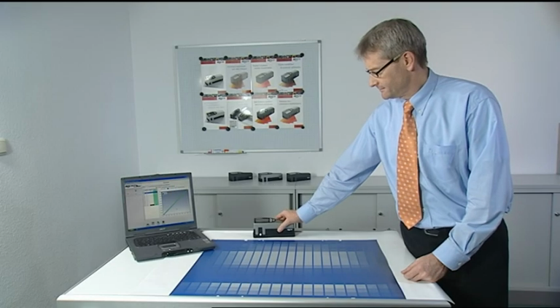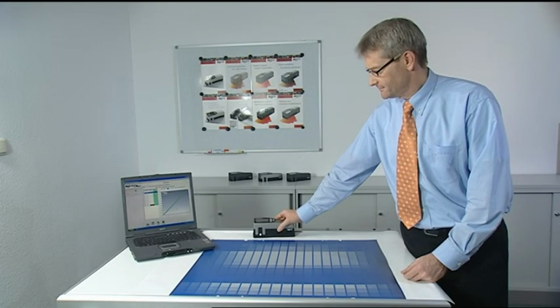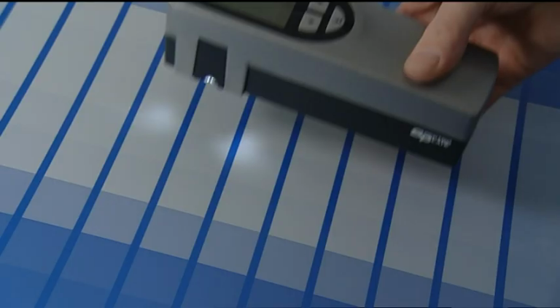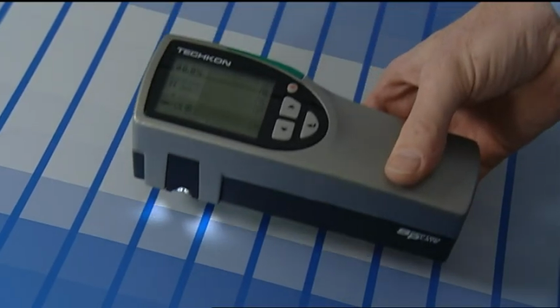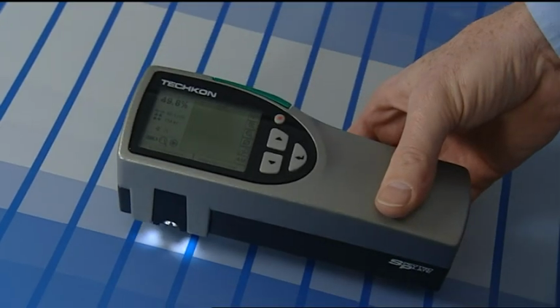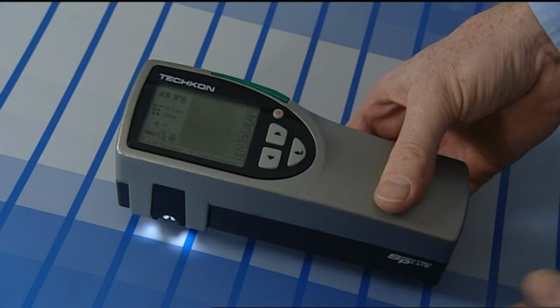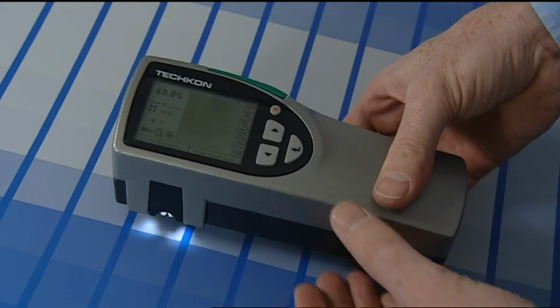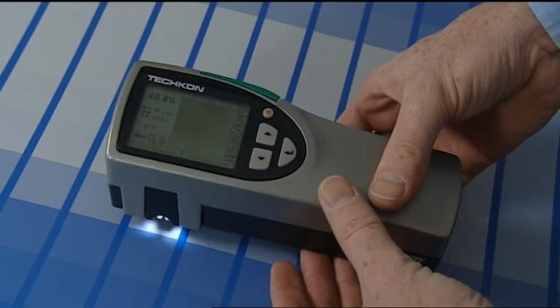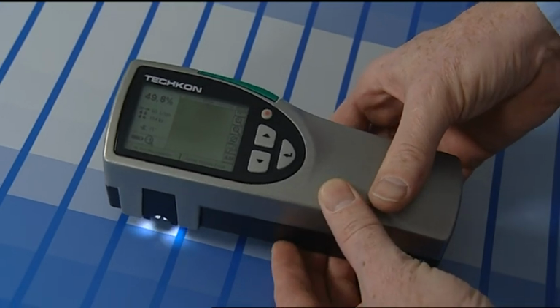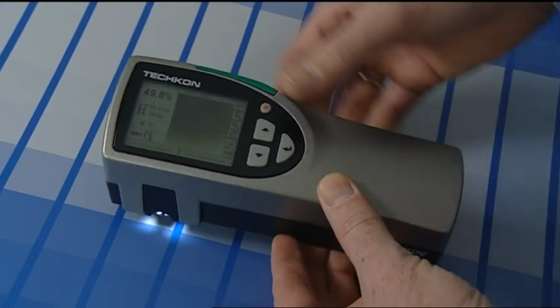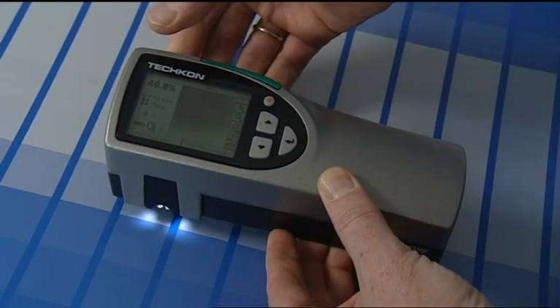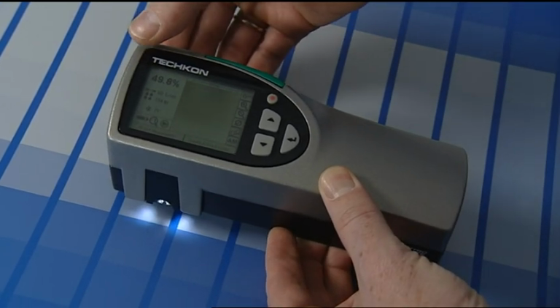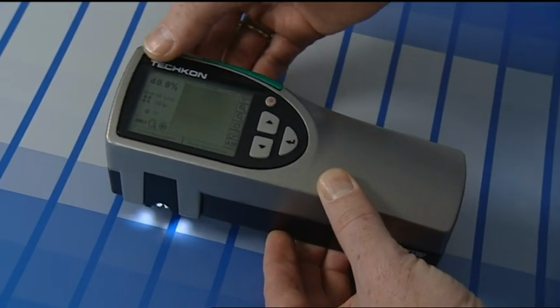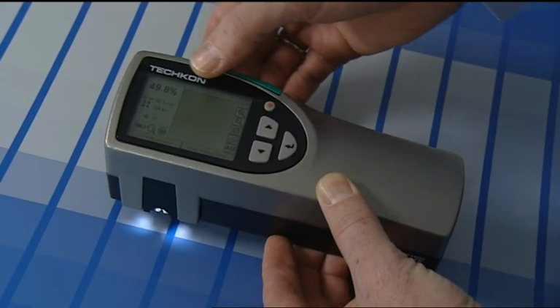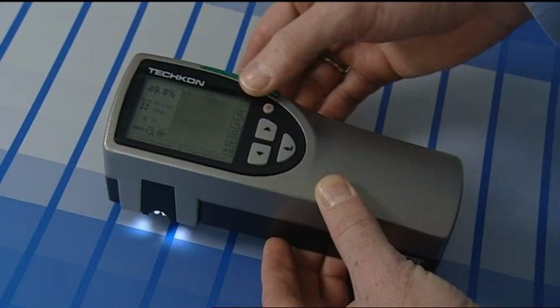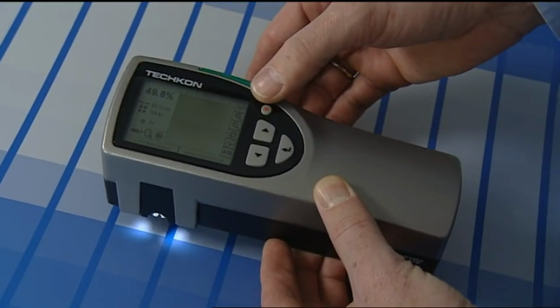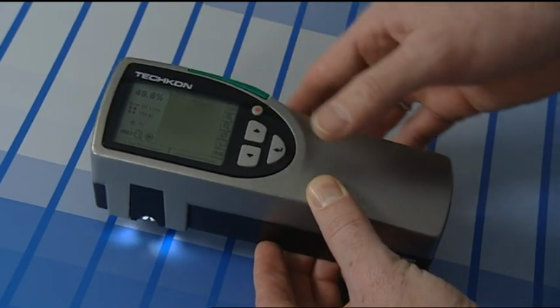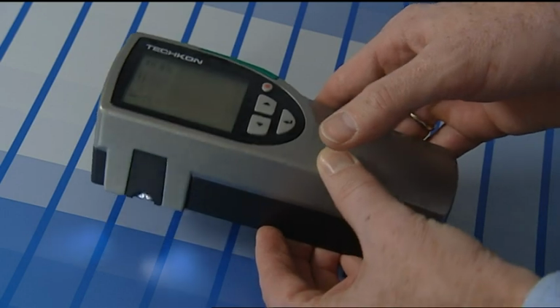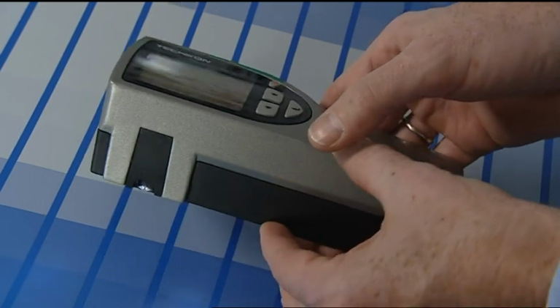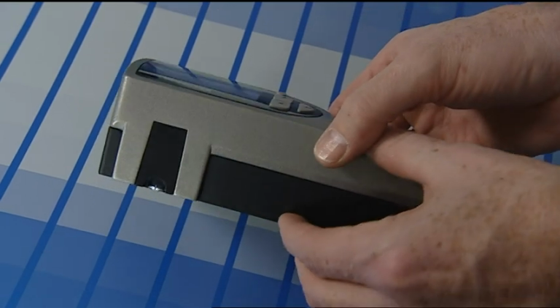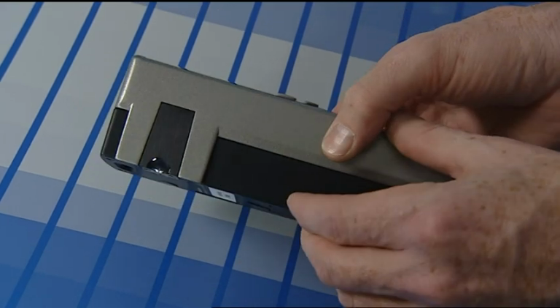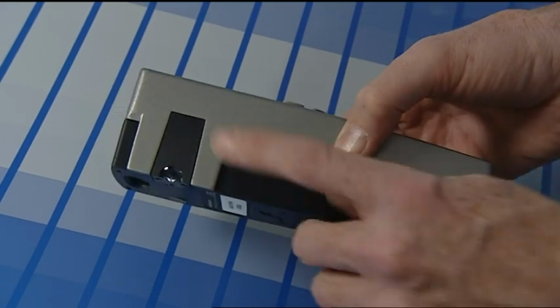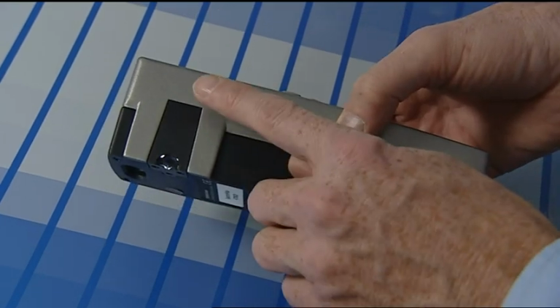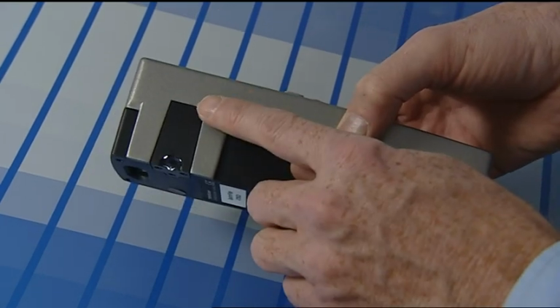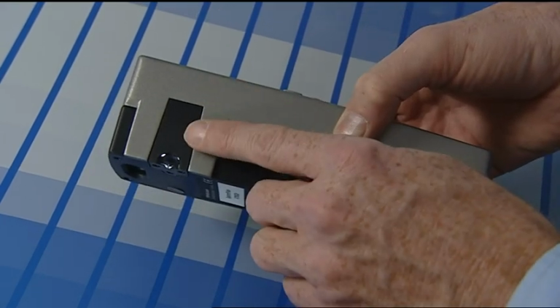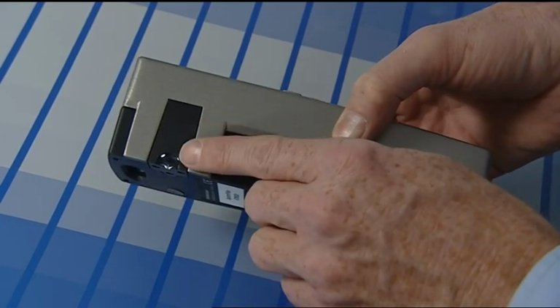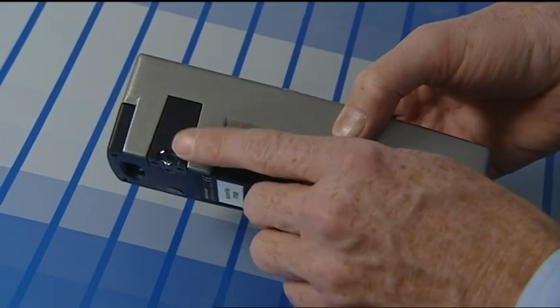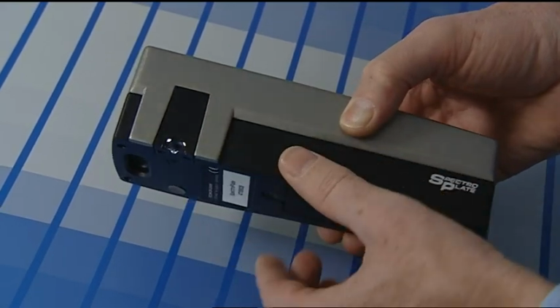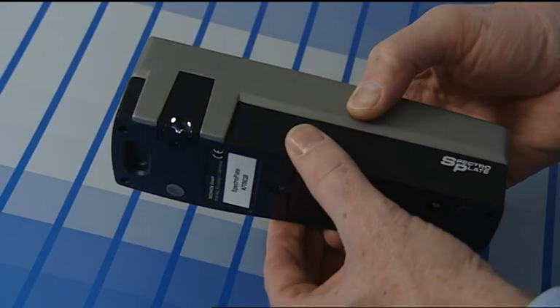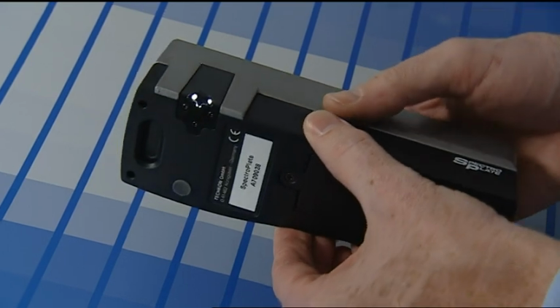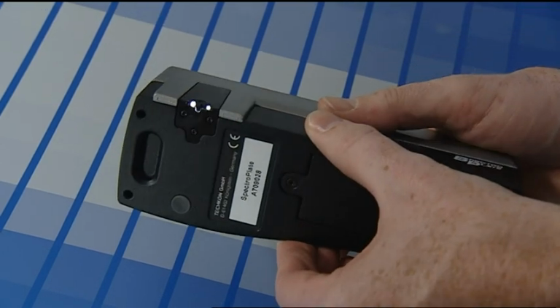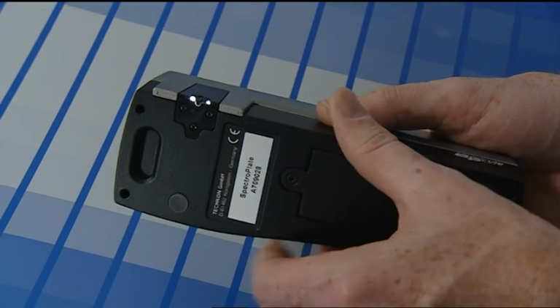SpectroPlate is the perfect device for measuring on offset printing plates. It has a high resolution graphic display where the measurement results are clearly shown. The measurement aperture is easy to see and to position.